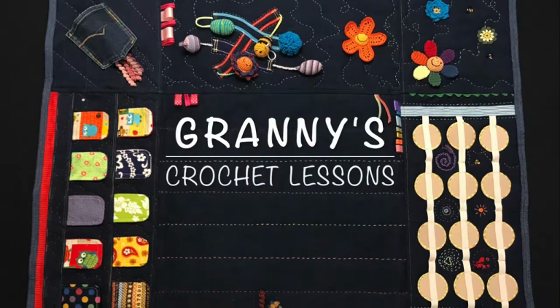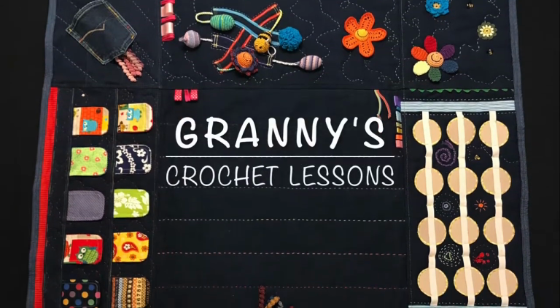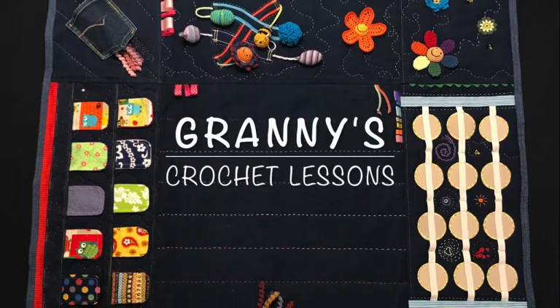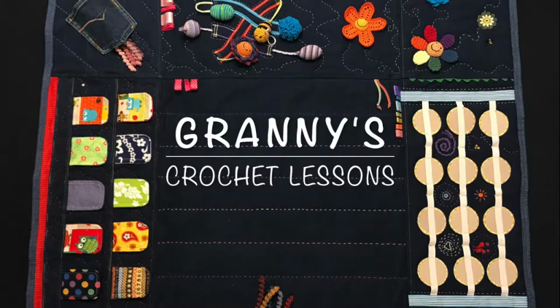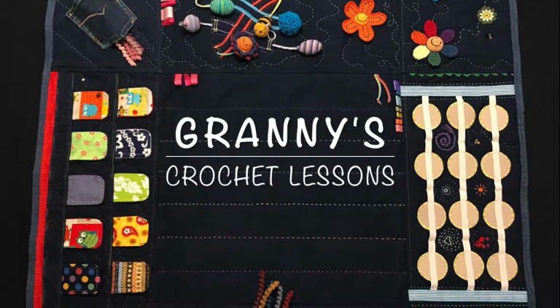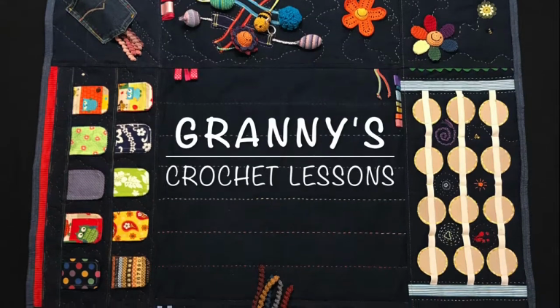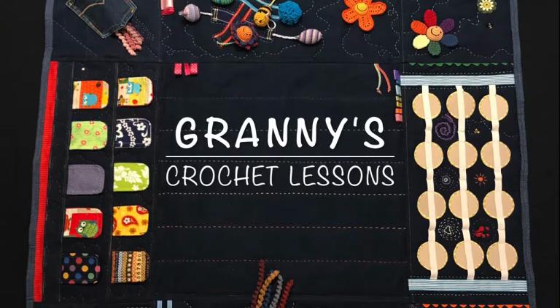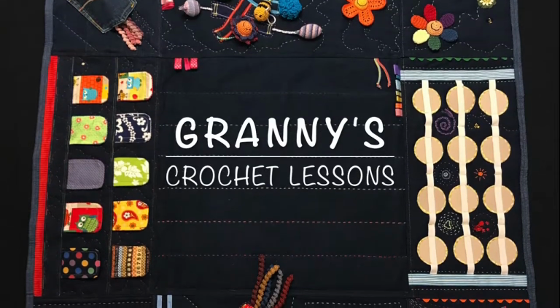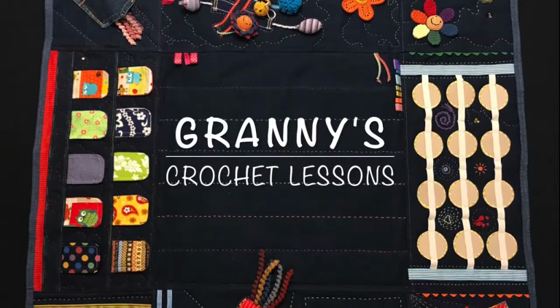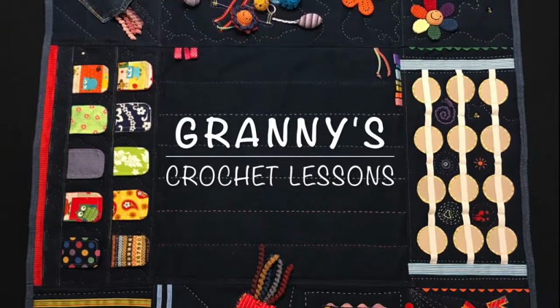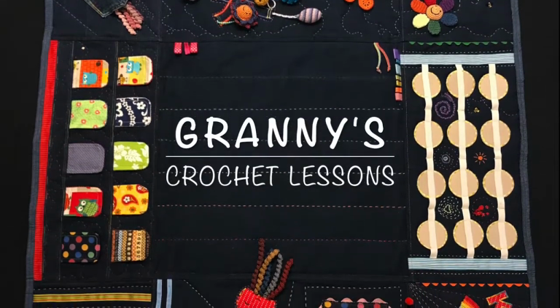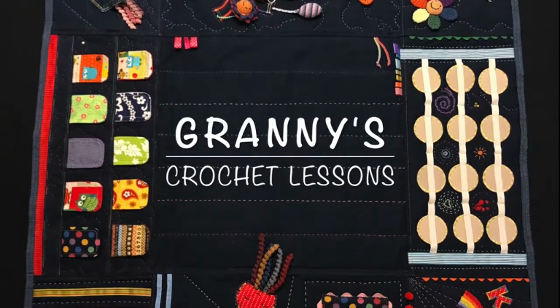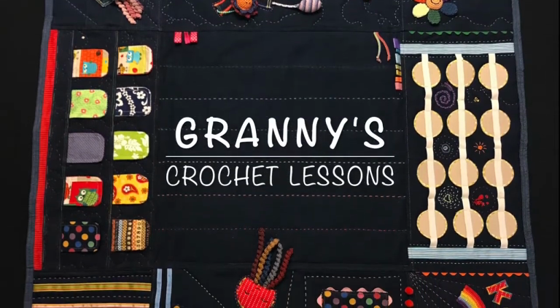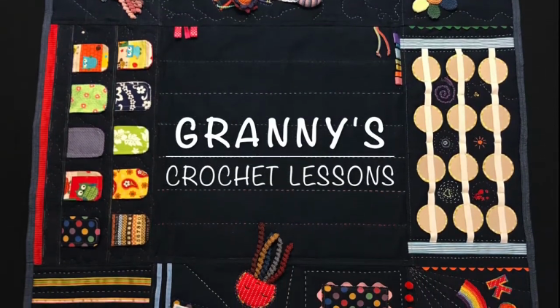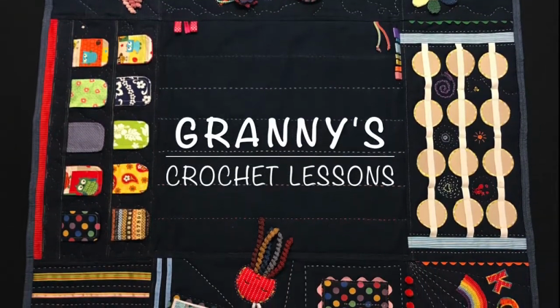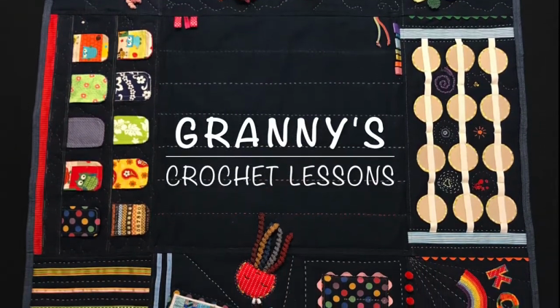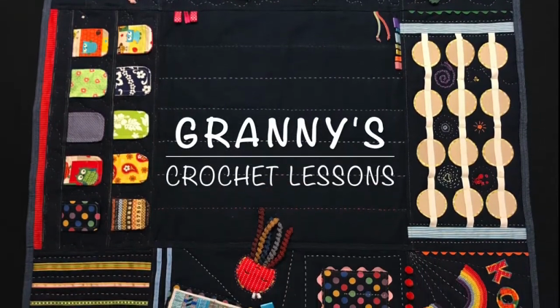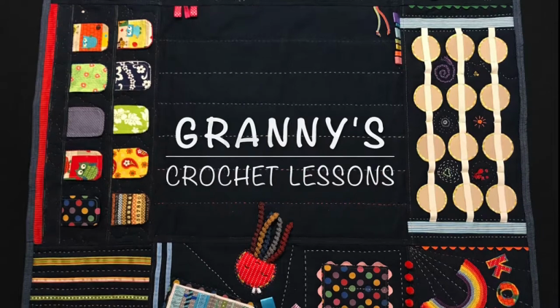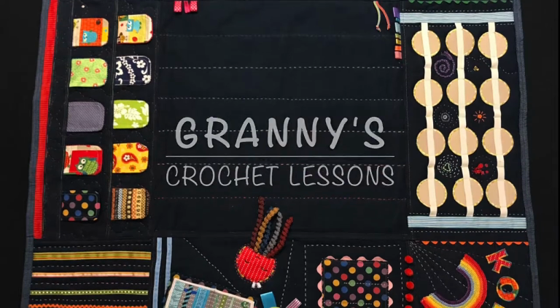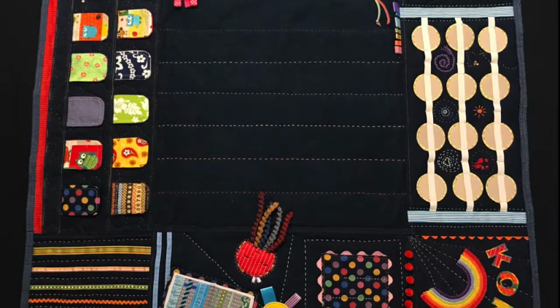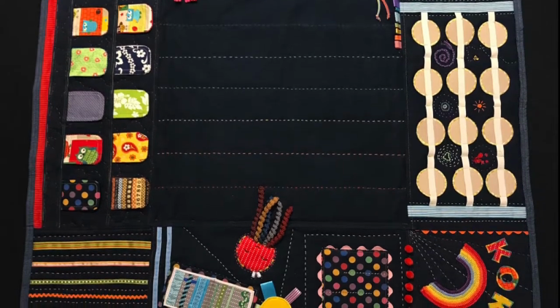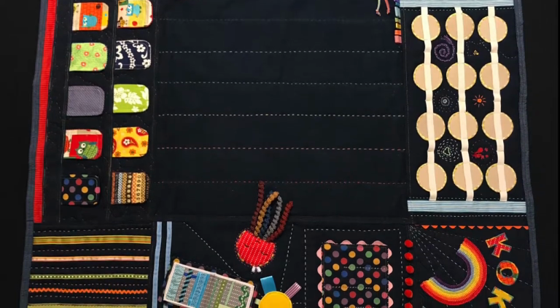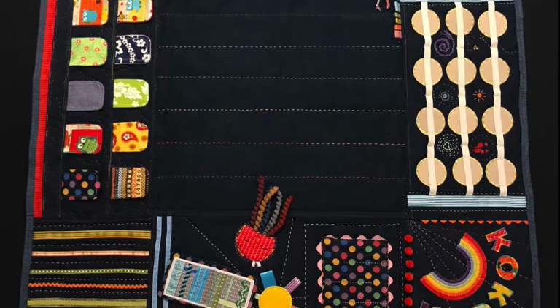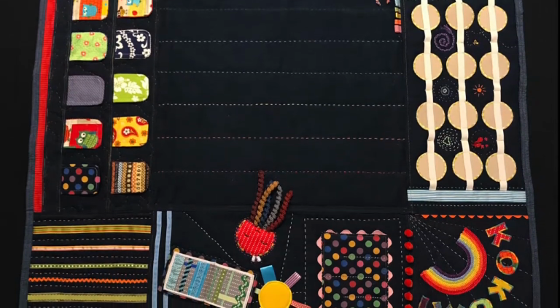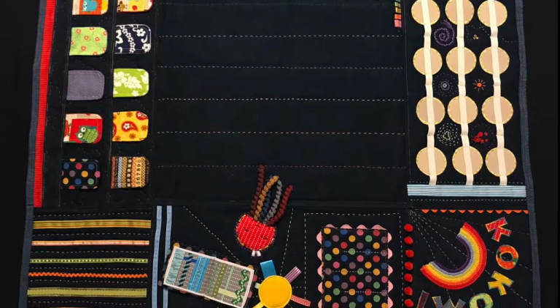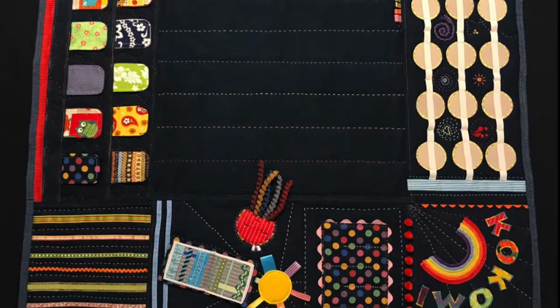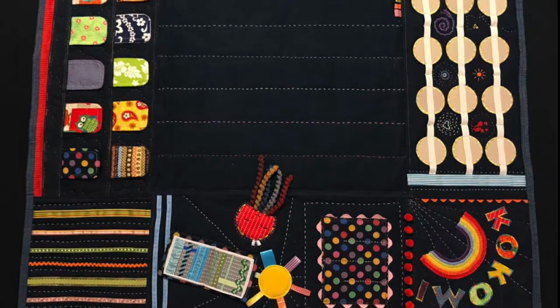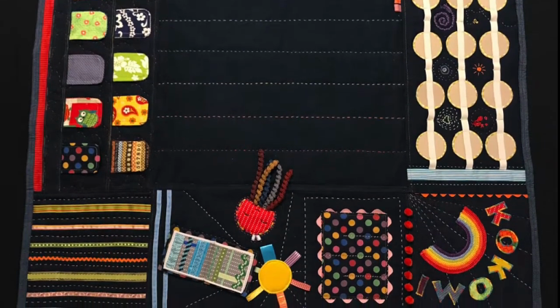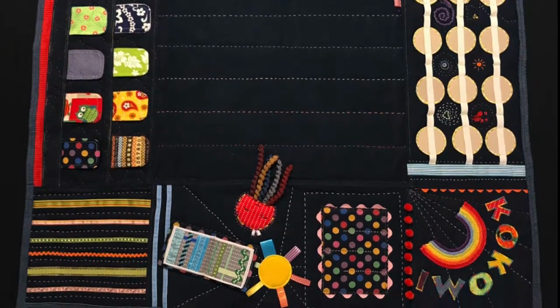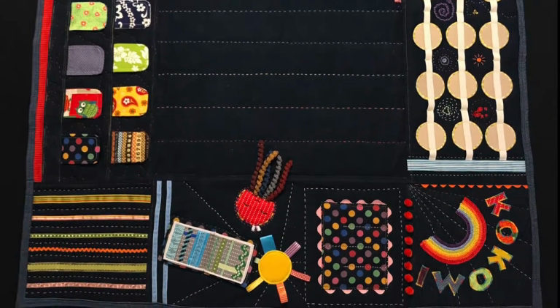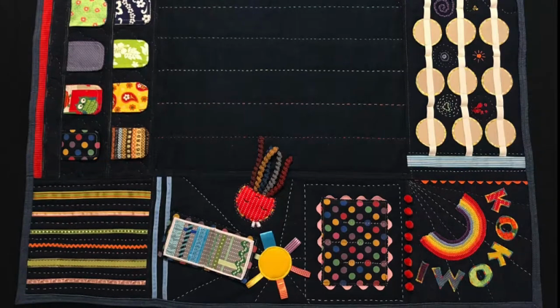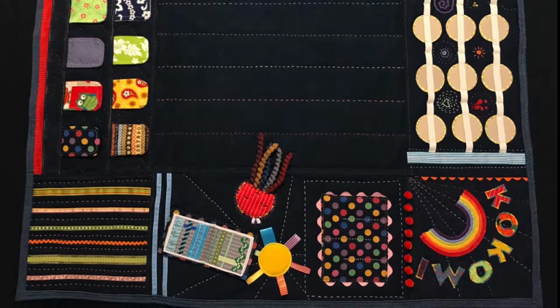This is a sensory play mat including crochet, embroidery and quilting techniques that I've made for my friend's baby. The baby can lie in the centre and reach out and play with all of the elements around the outer edge of the blanket.